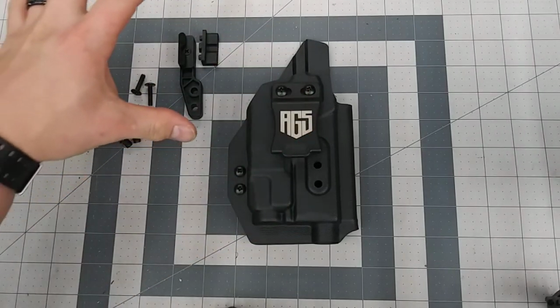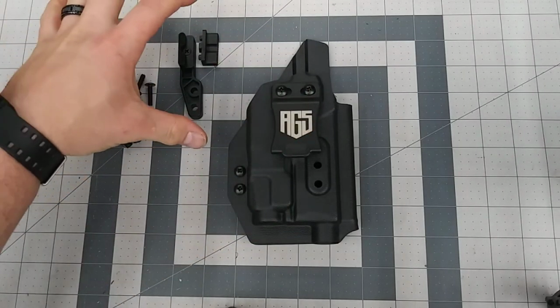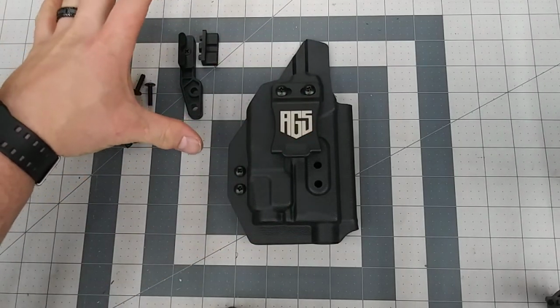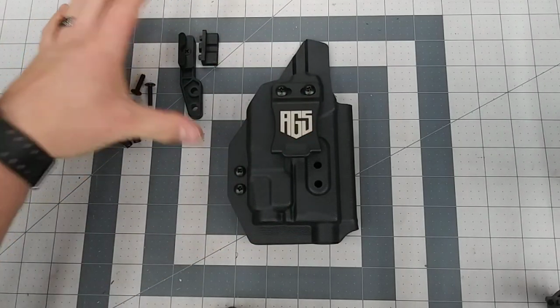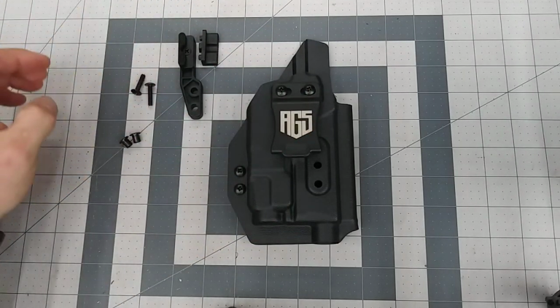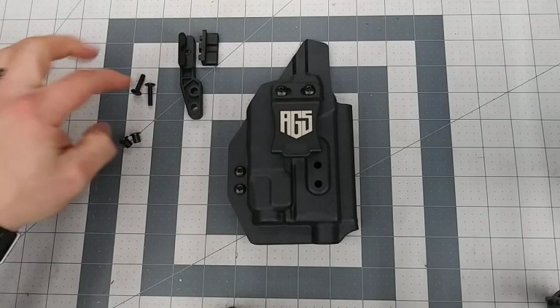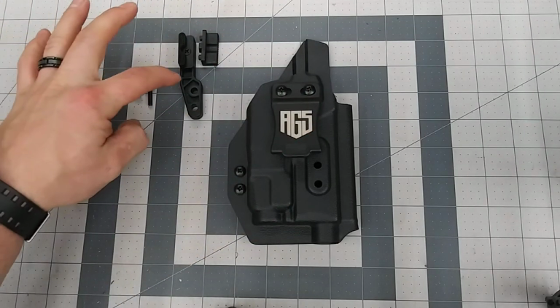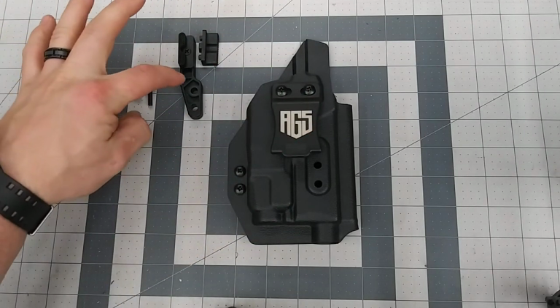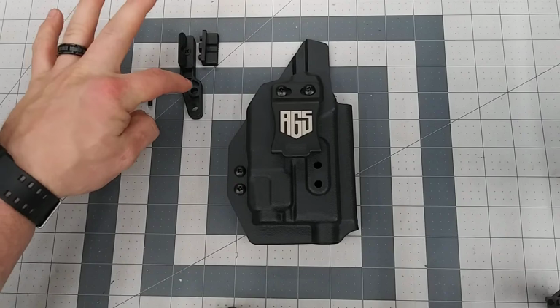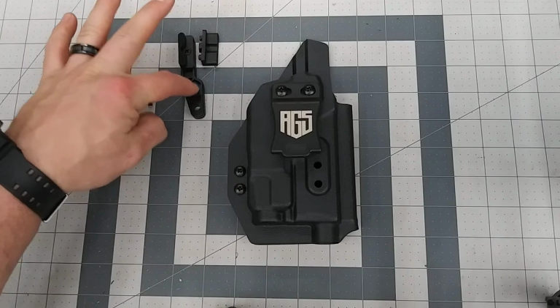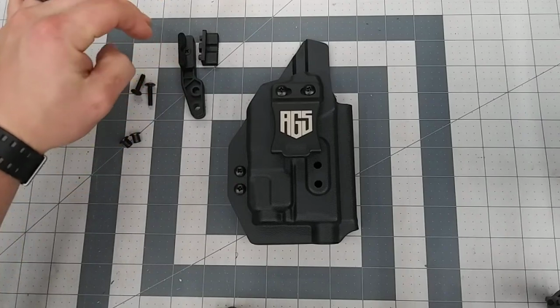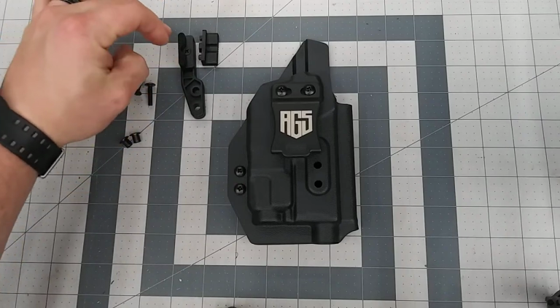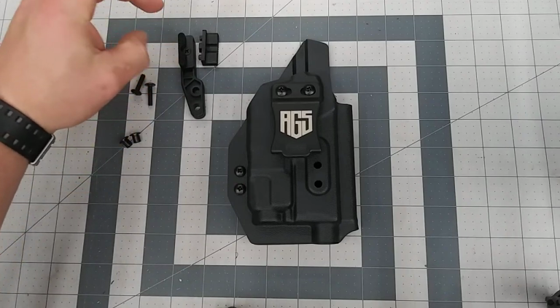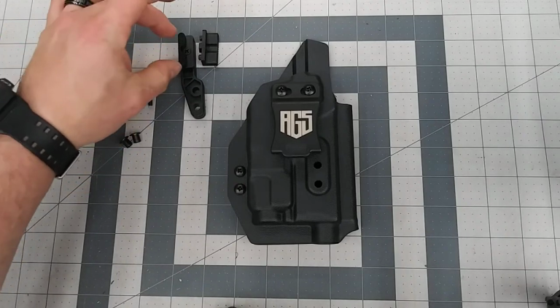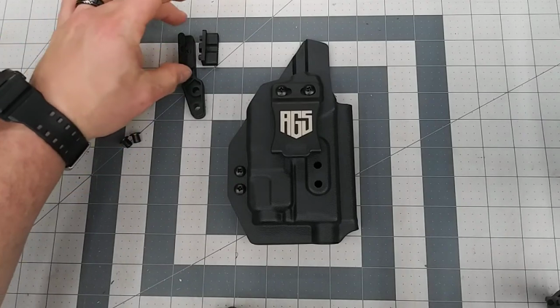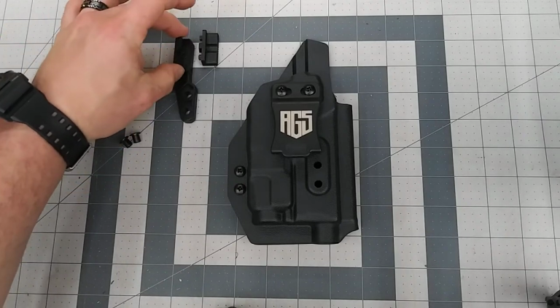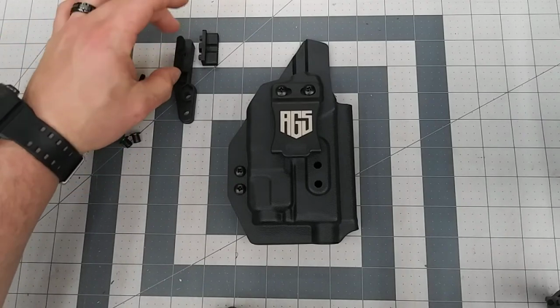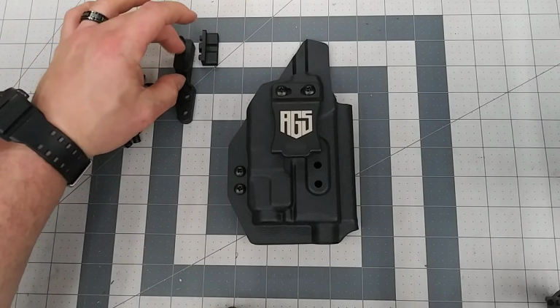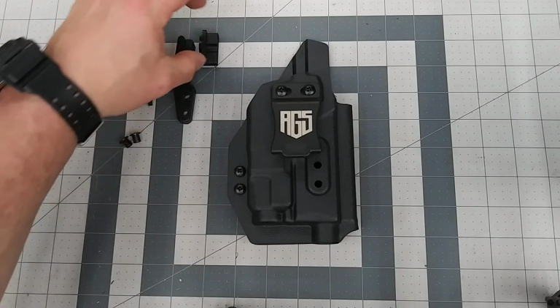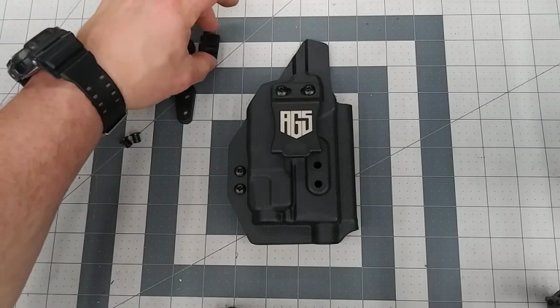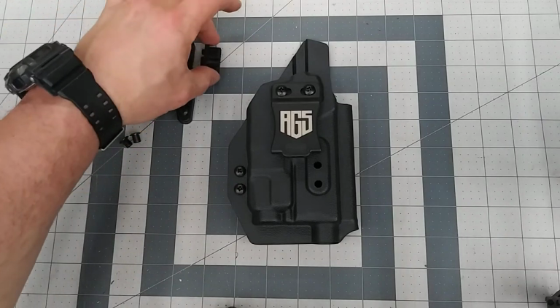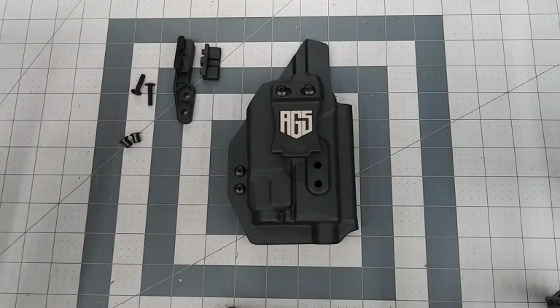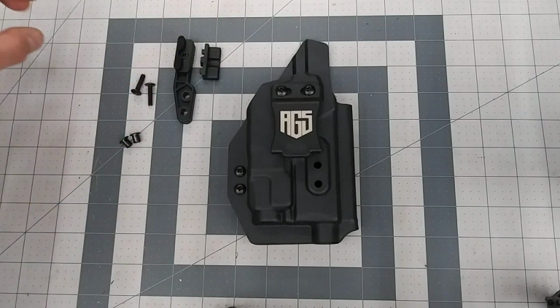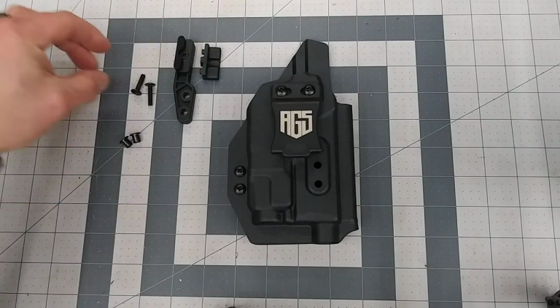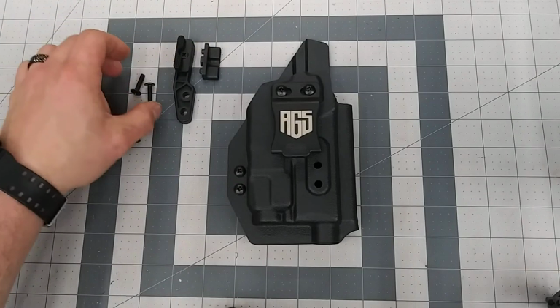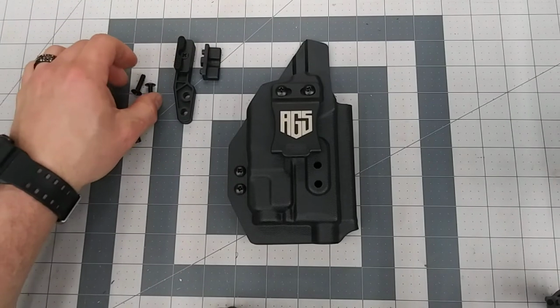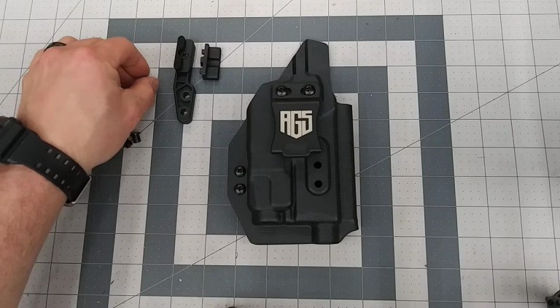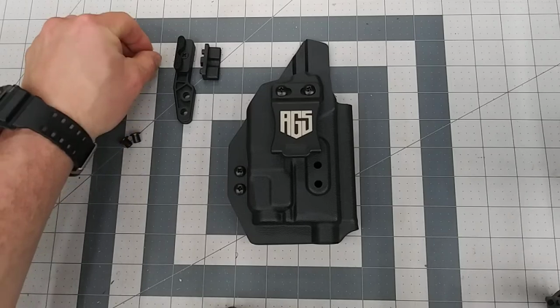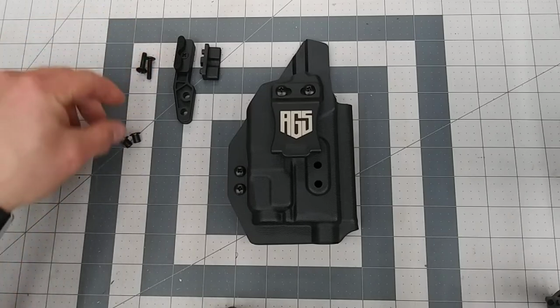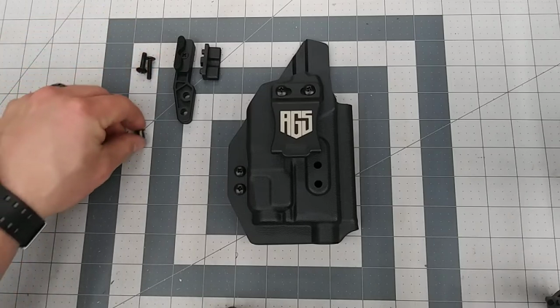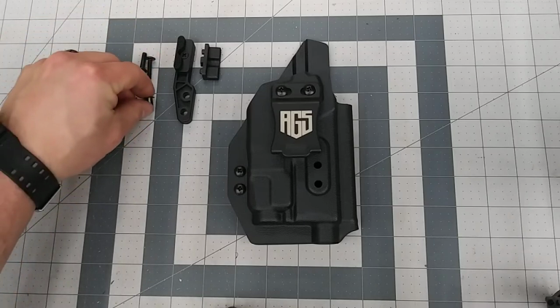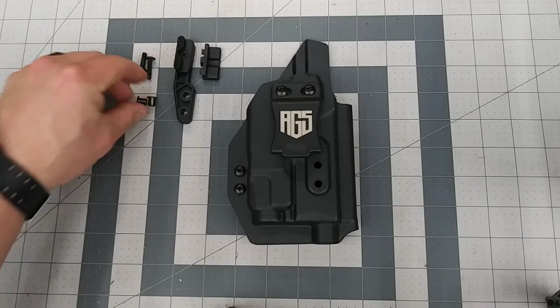Your concealment wing kit will come with your concealment wing with the pre-attached riser, a taller riser, two screws, and two eyelets.